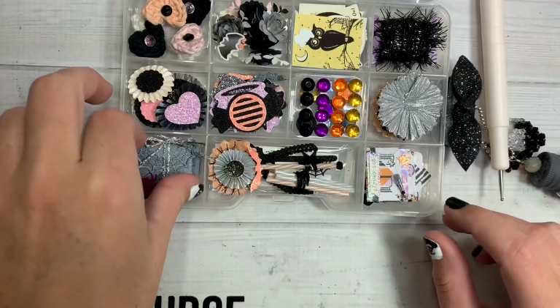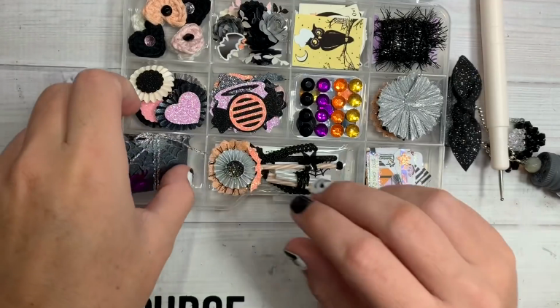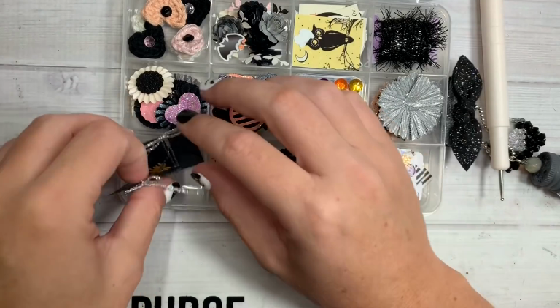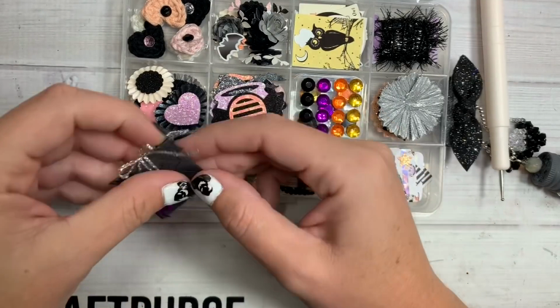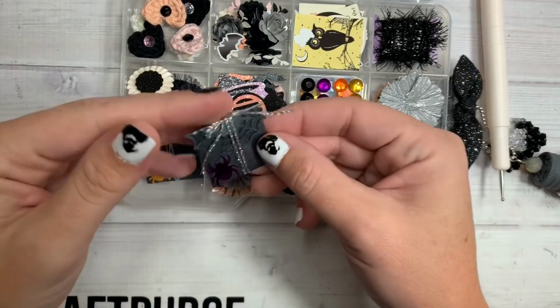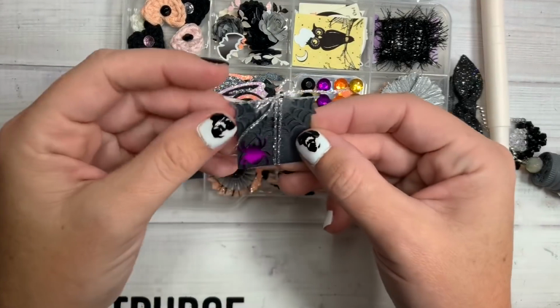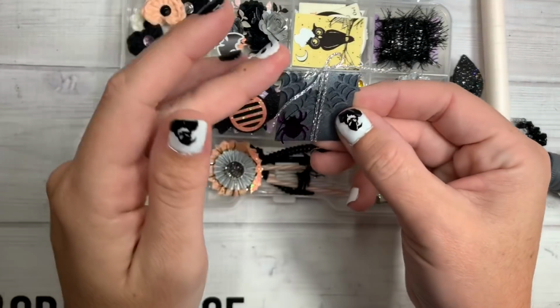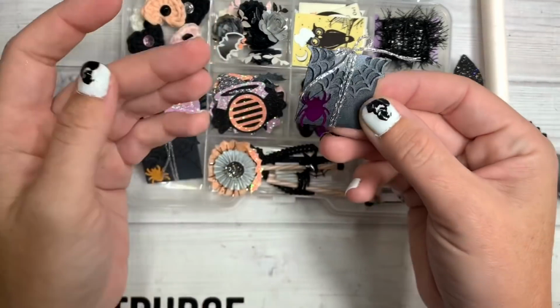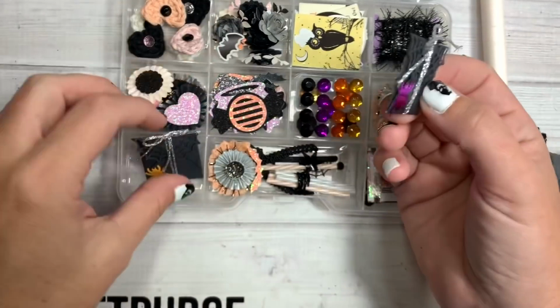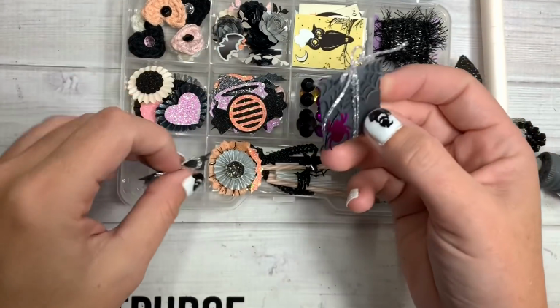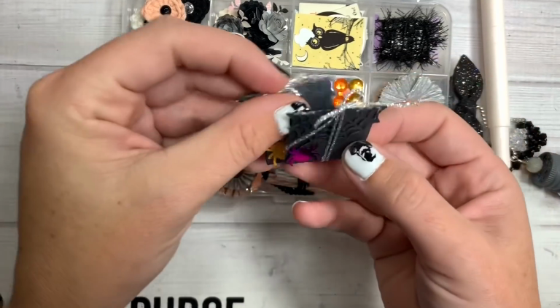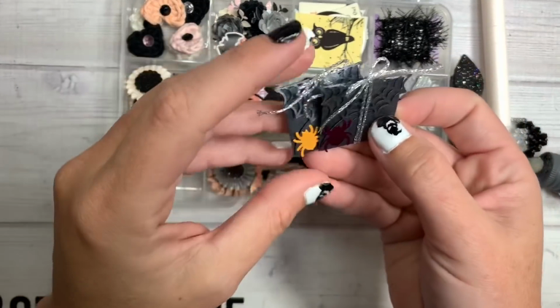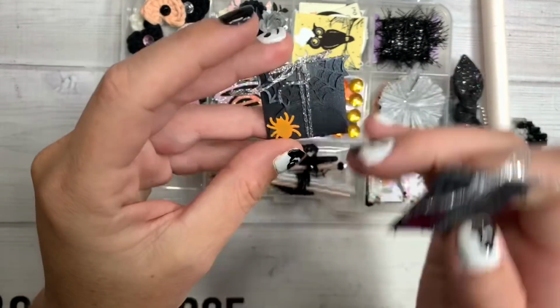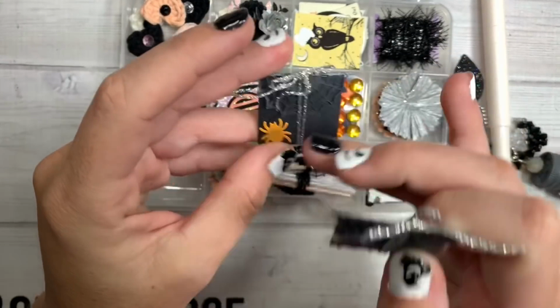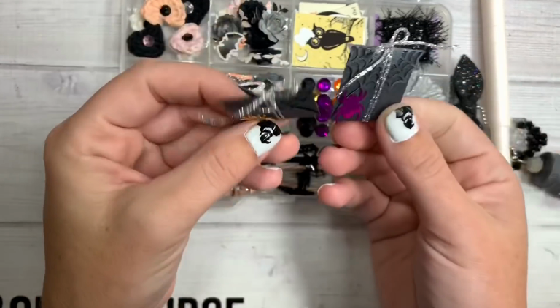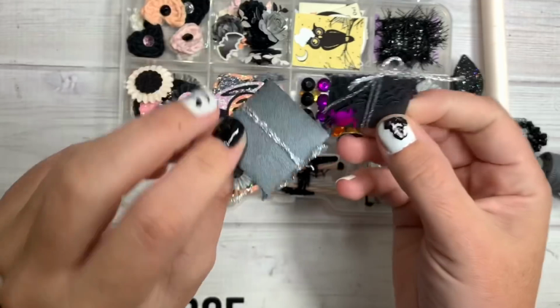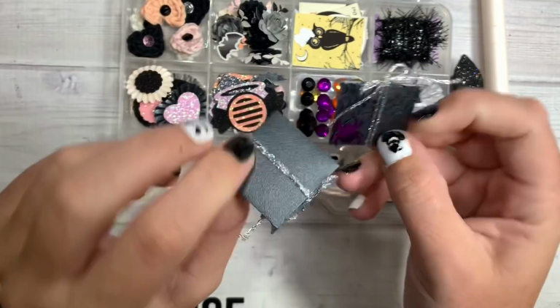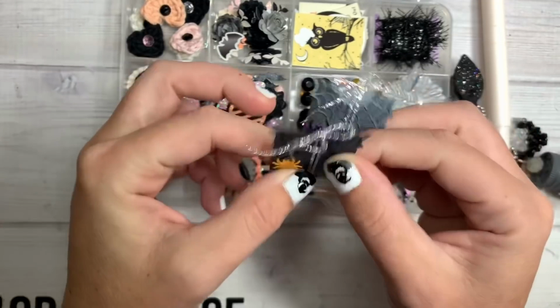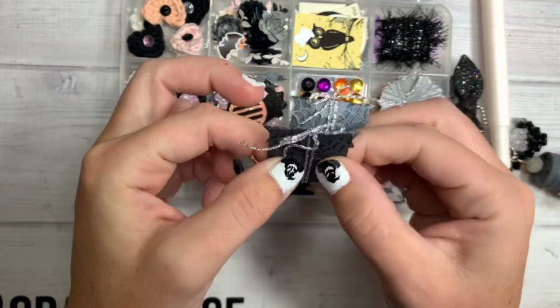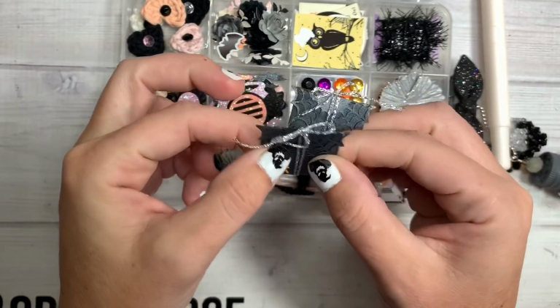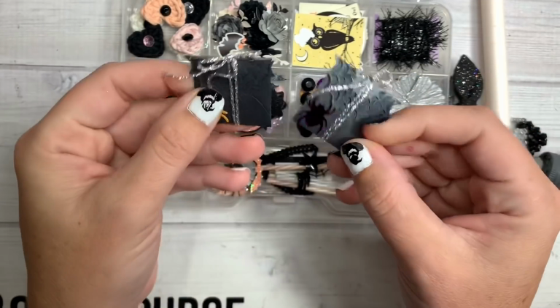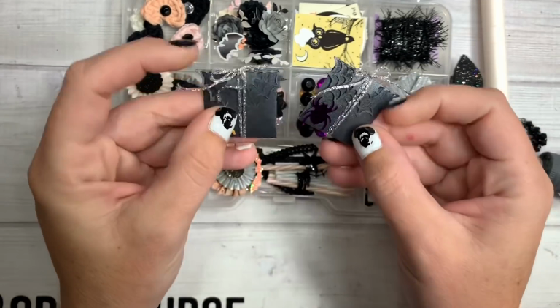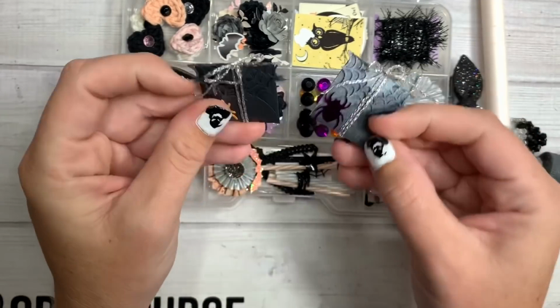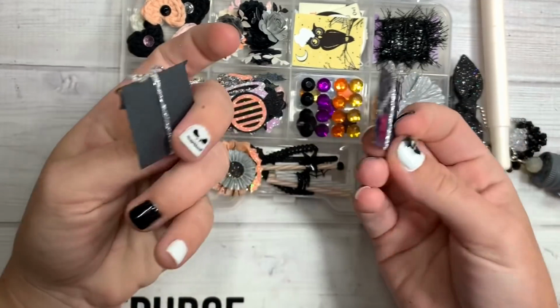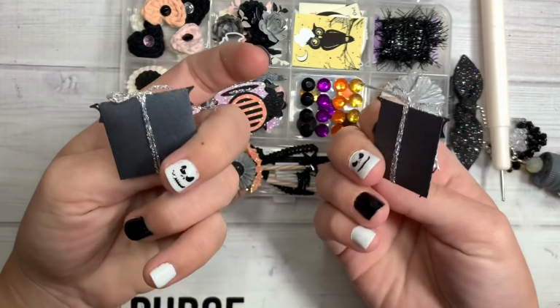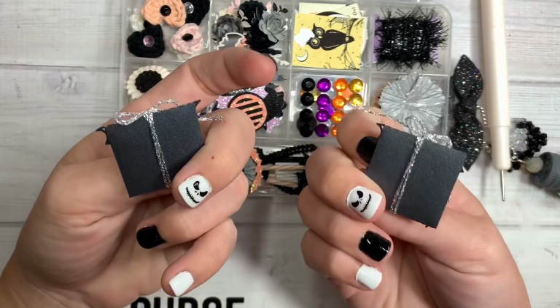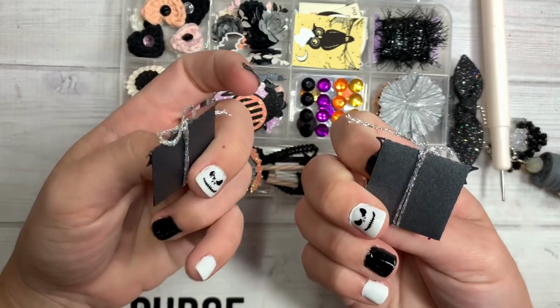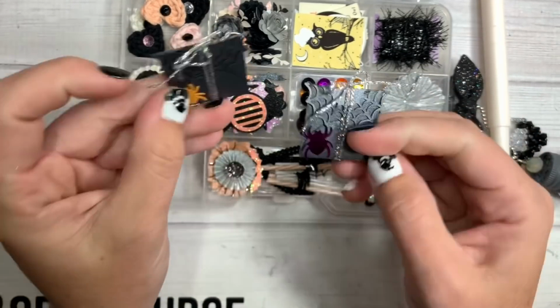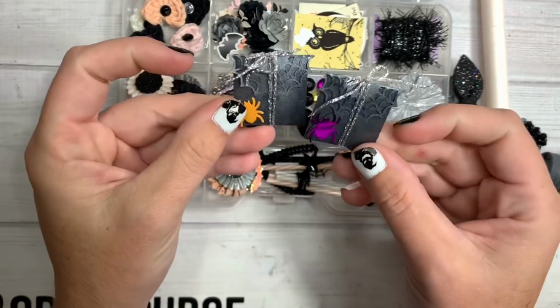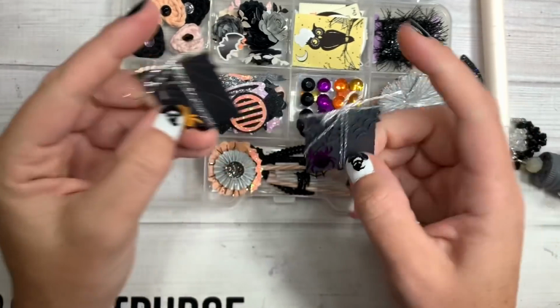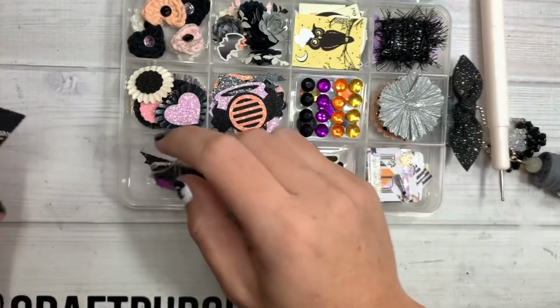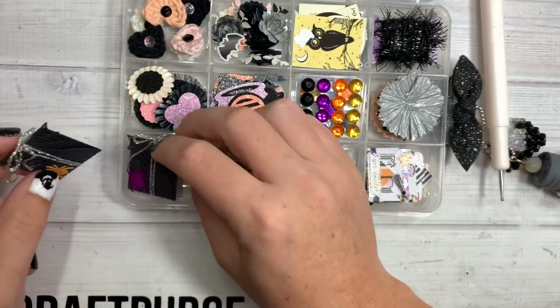Here she's included these little spiderweb envelopes, you guys. She did a little sequins on the corner. I don't want to open it — or they're just little embellishments. So cute!